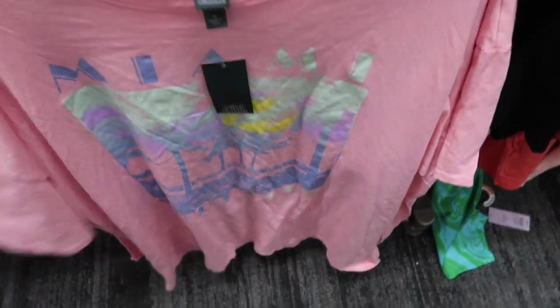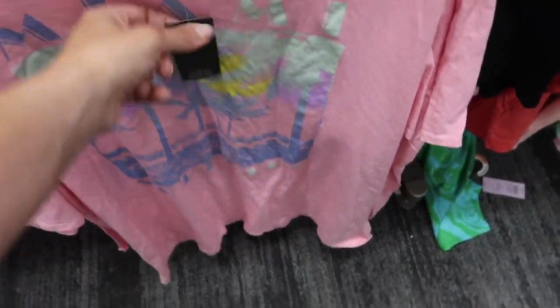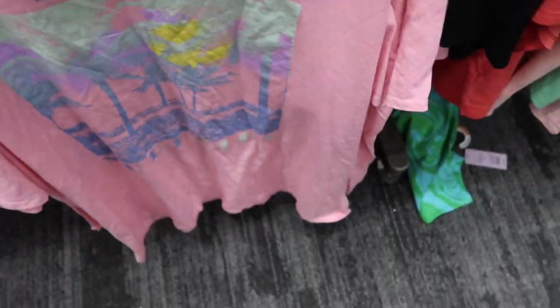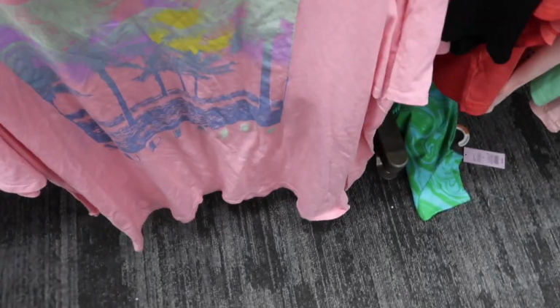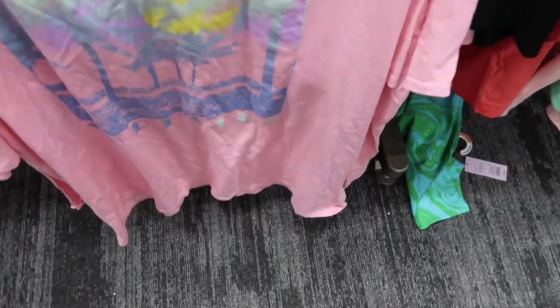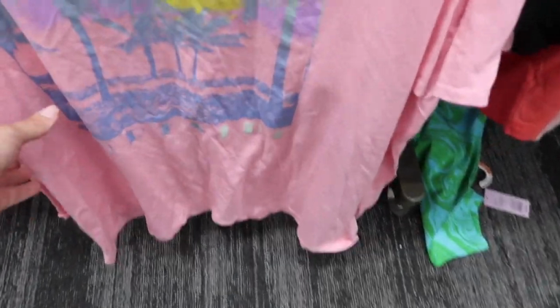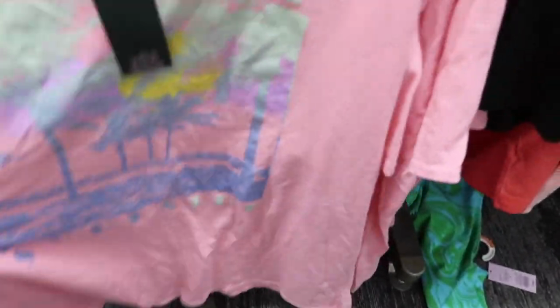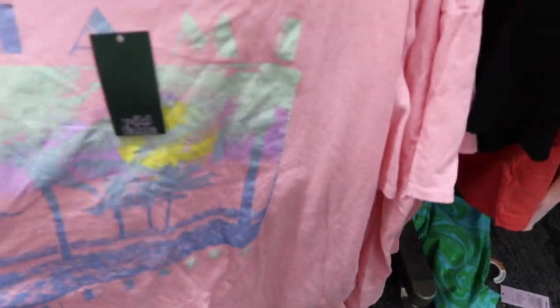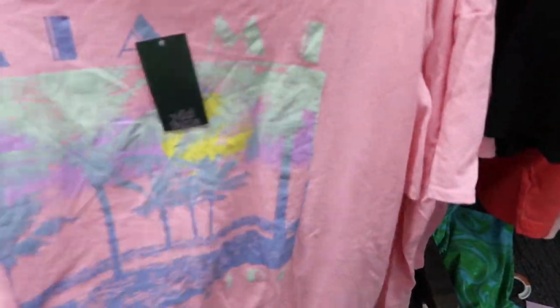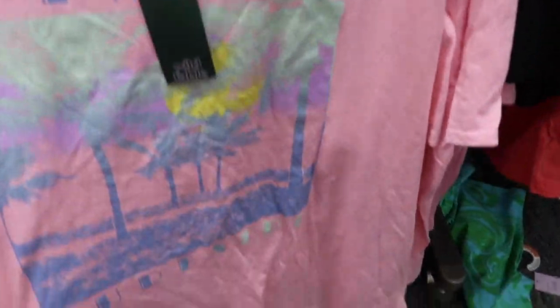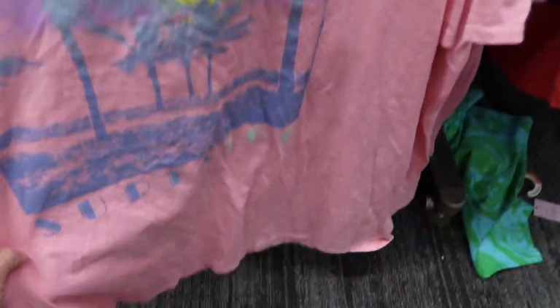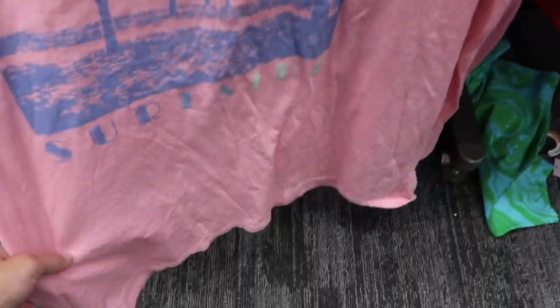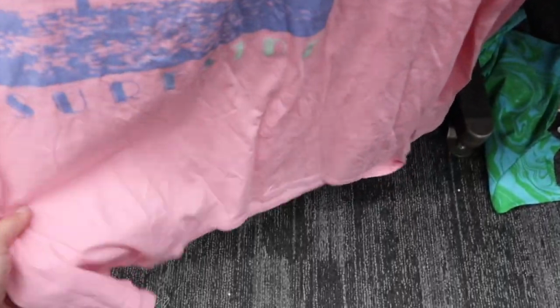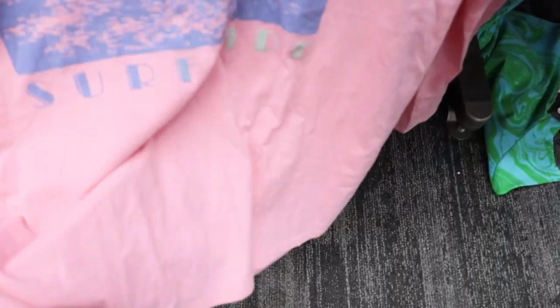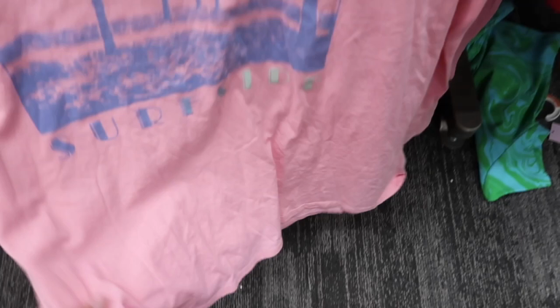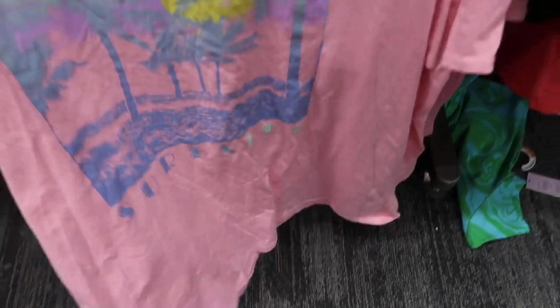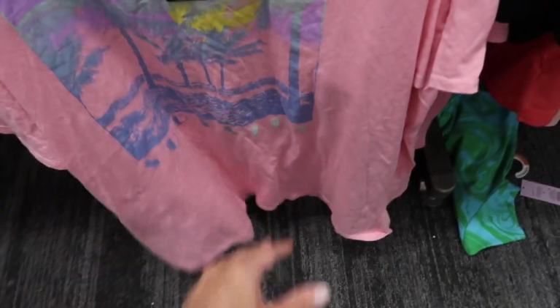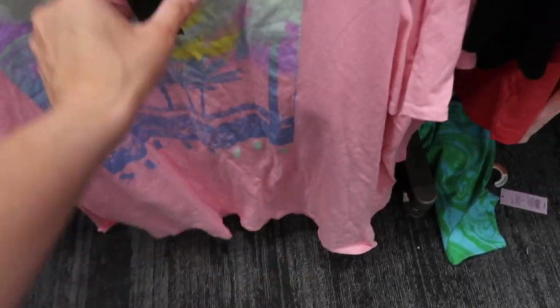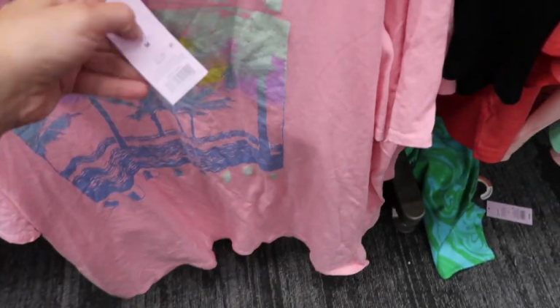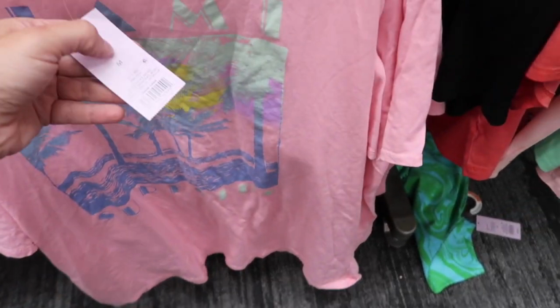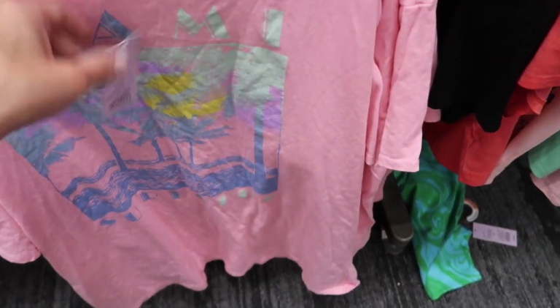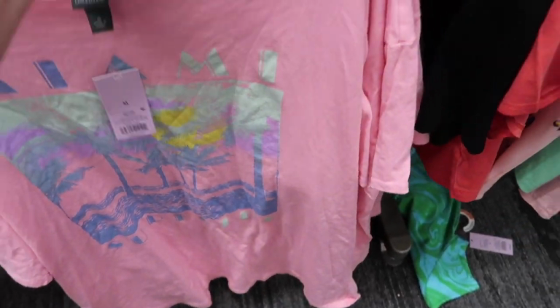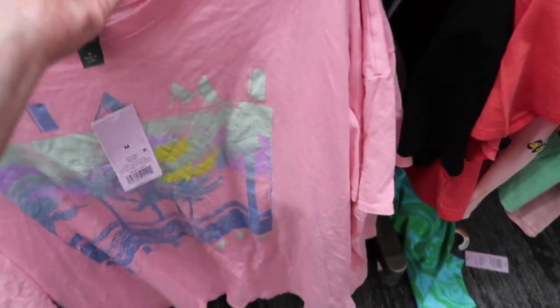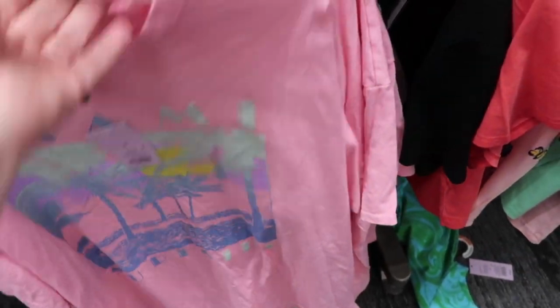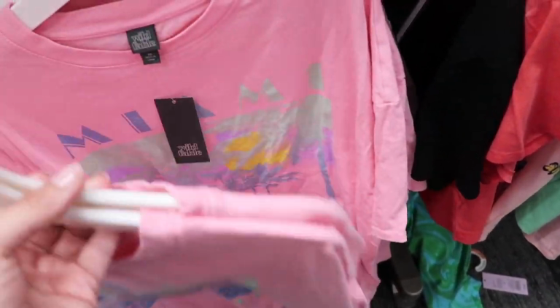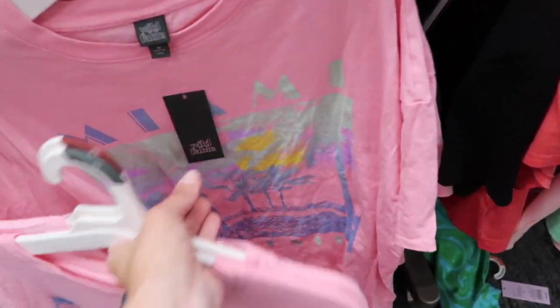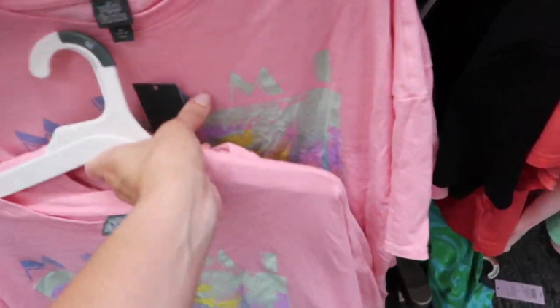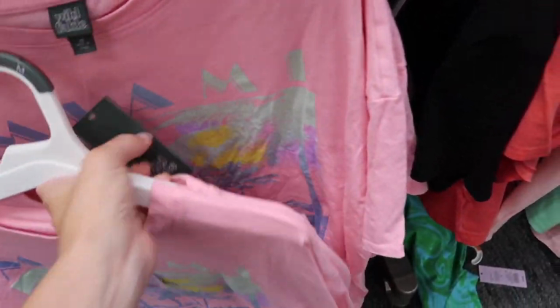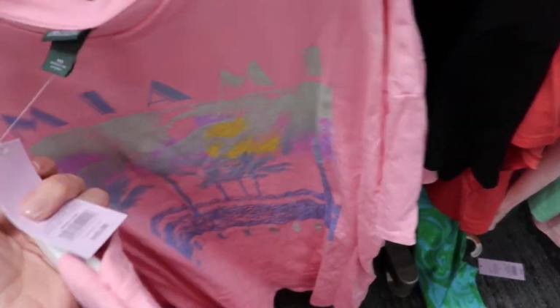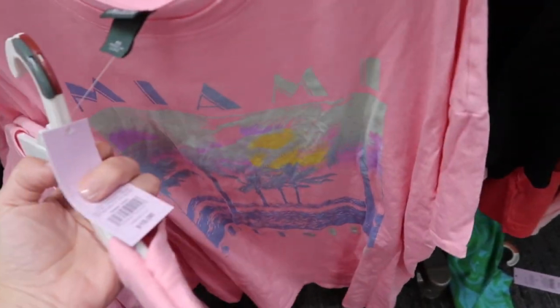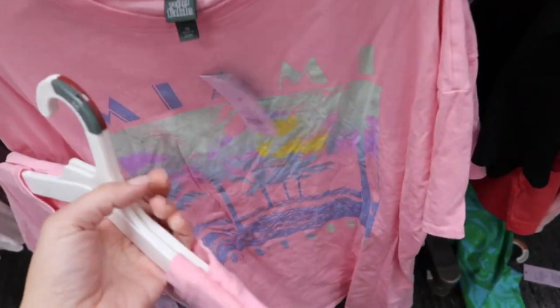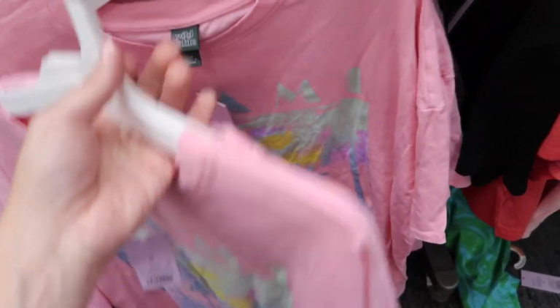New graphic tee from Wild Fable — more of an oversized fit, it says 'Miami Surf Side.' The price is $15. This is the medium.